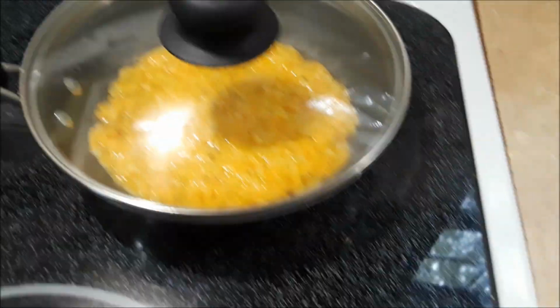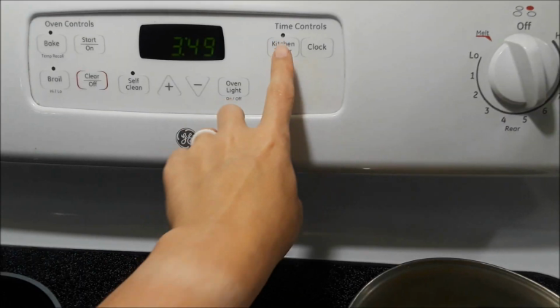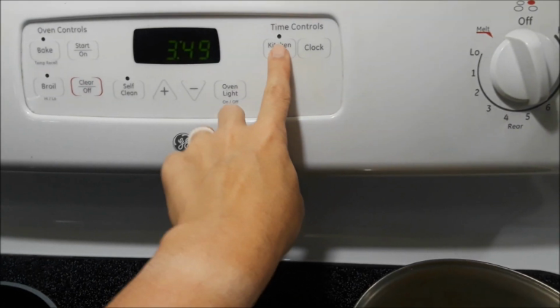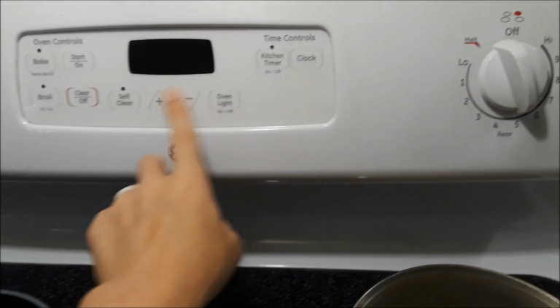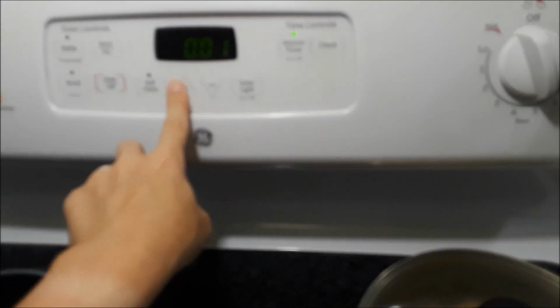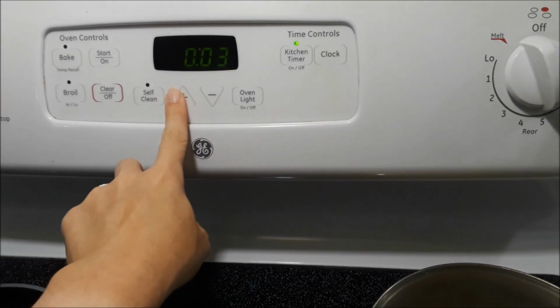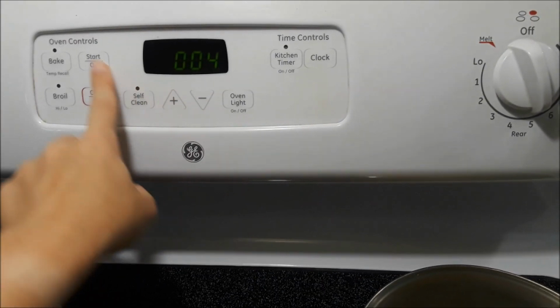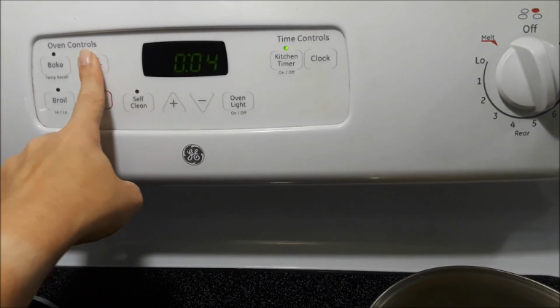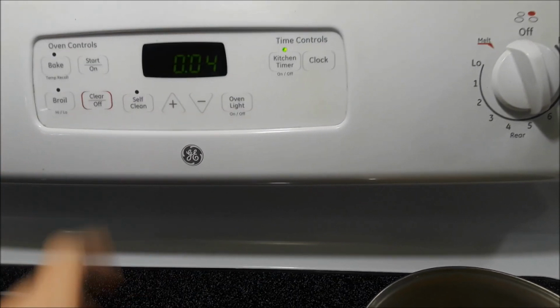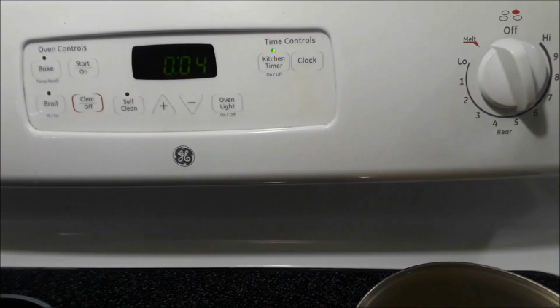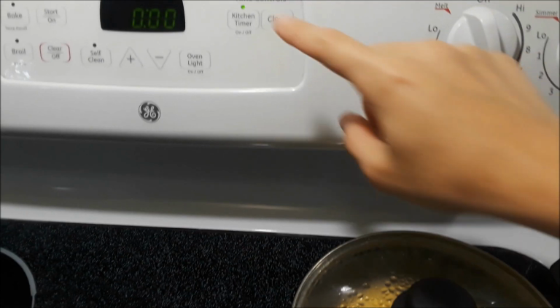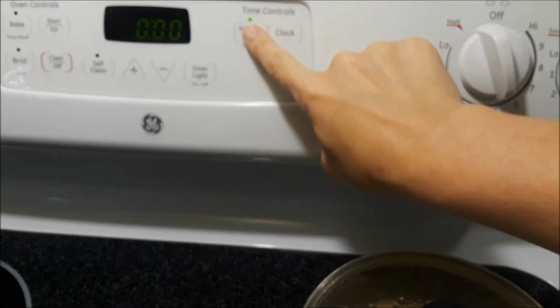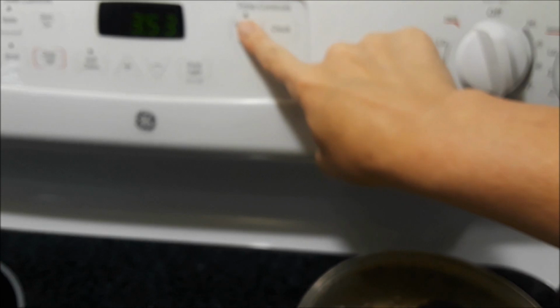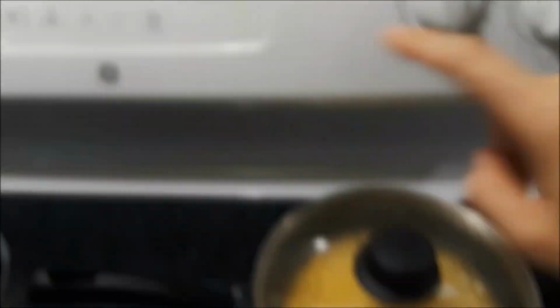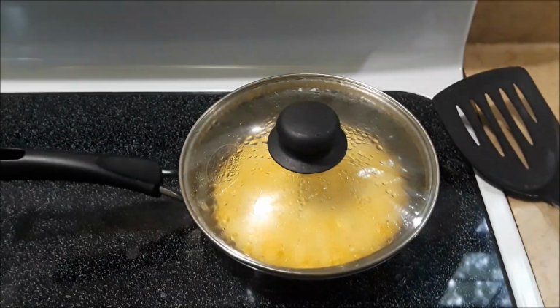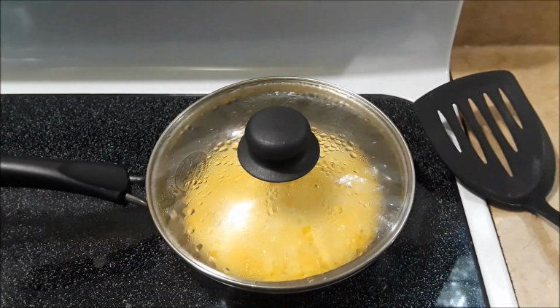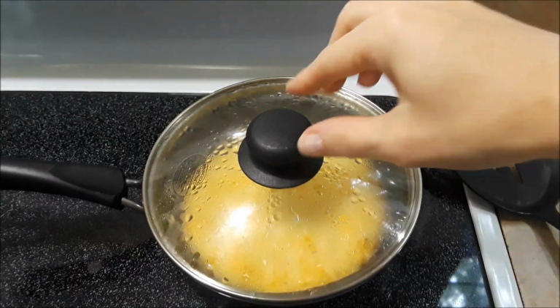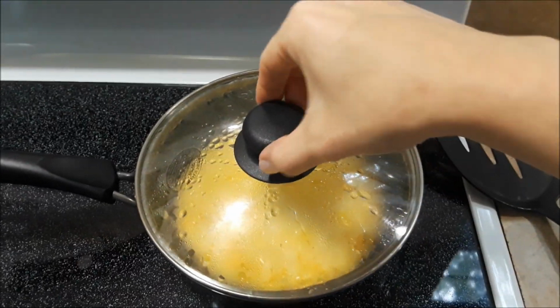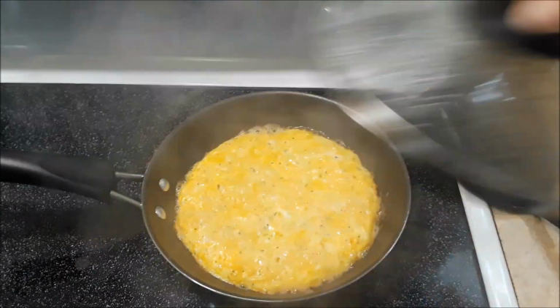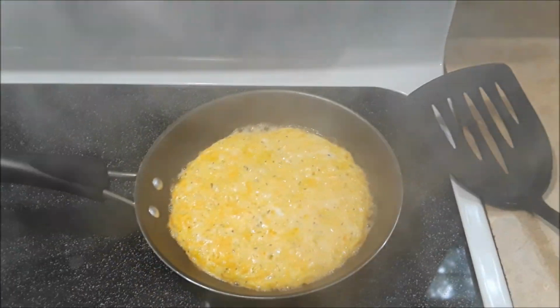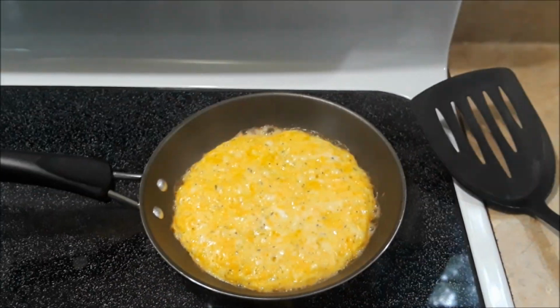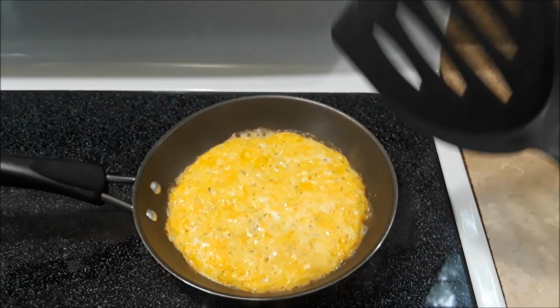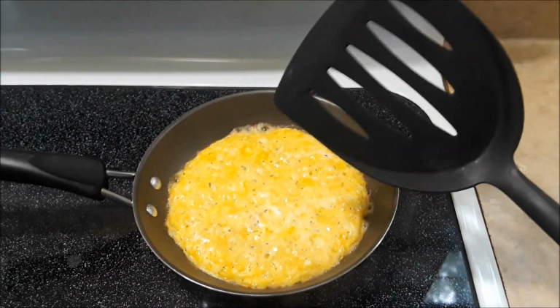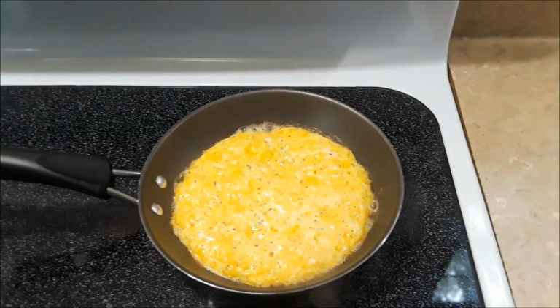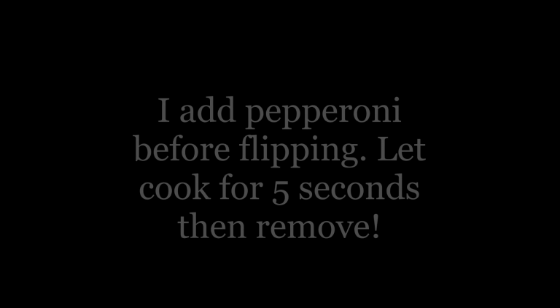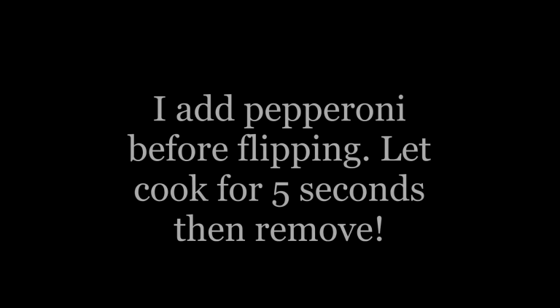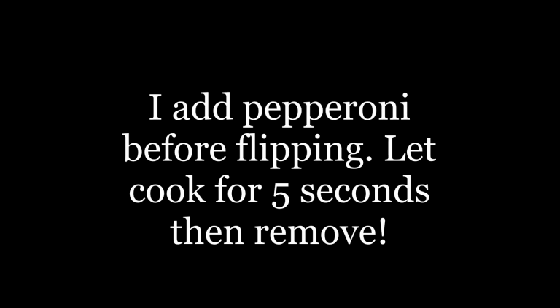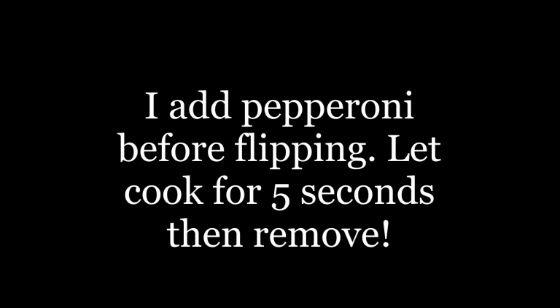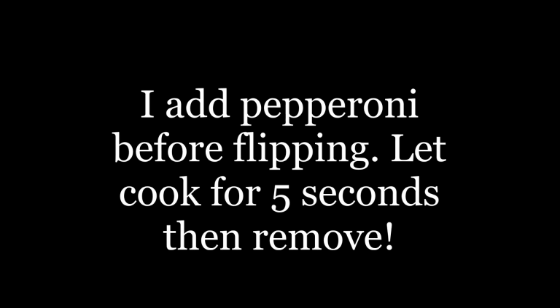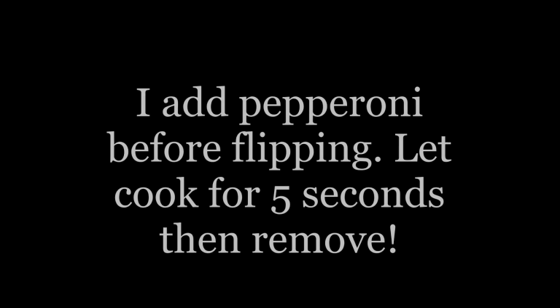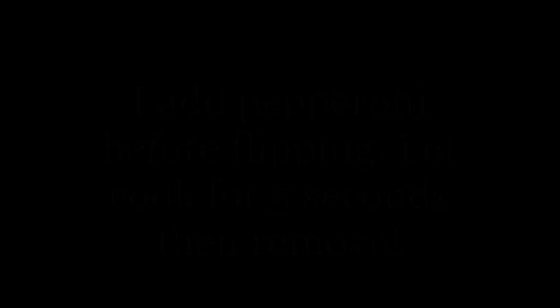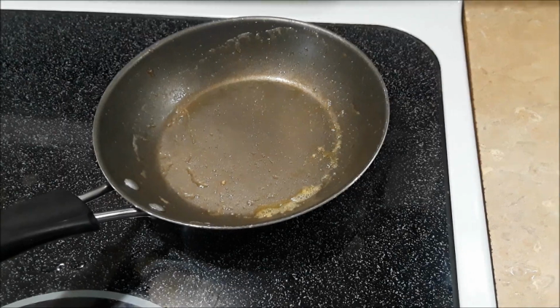Set your timer for four minutes and go get whatever toppings you want. I only prefer pepperoni, so I remove the lid, add the pepperoni, and then flip it. I only cook it for another five seconds because I don't want the top to be burned.